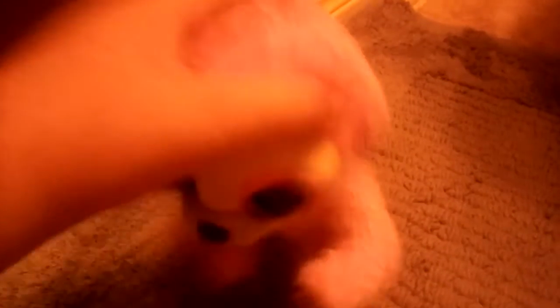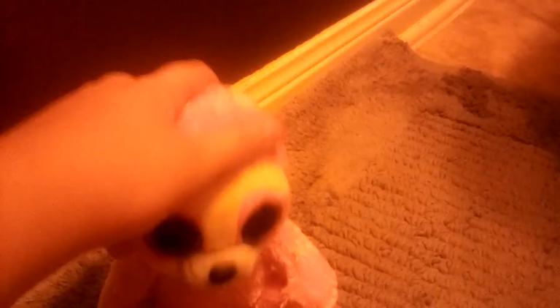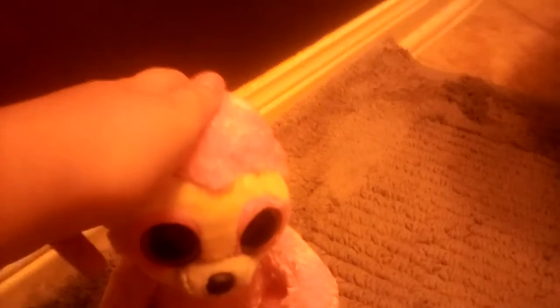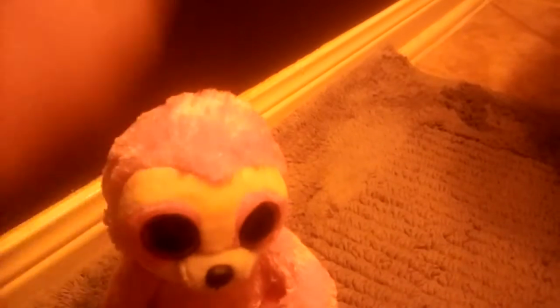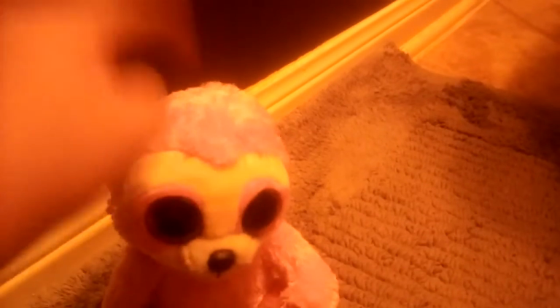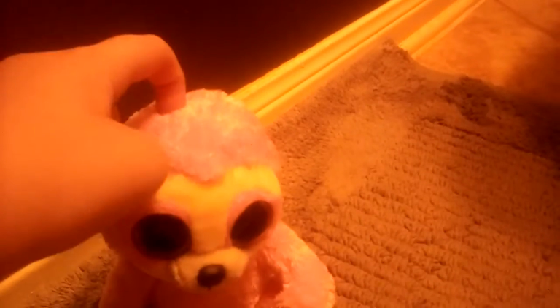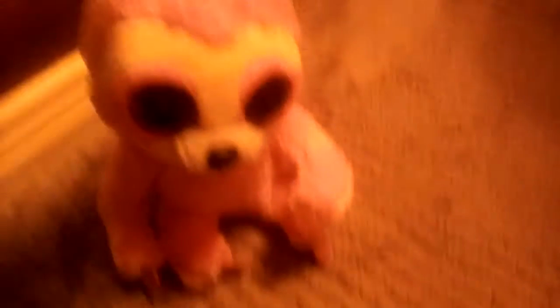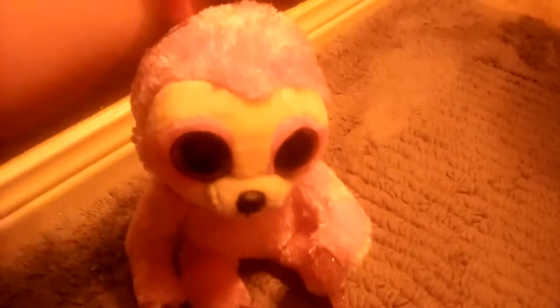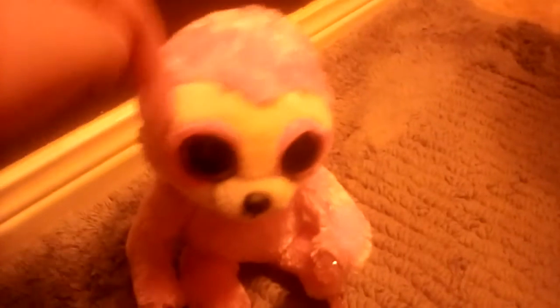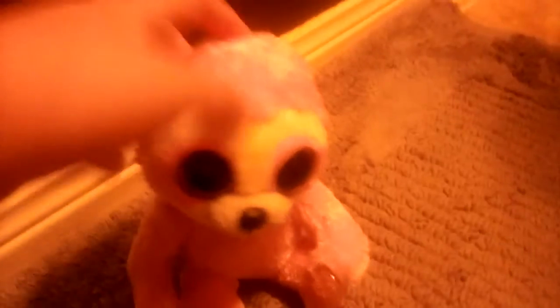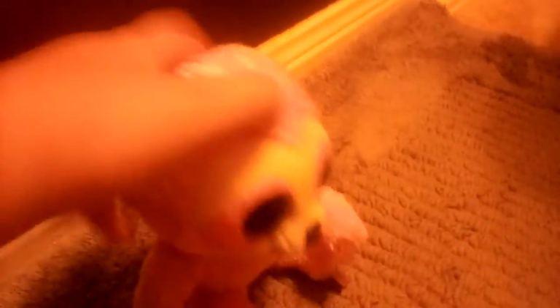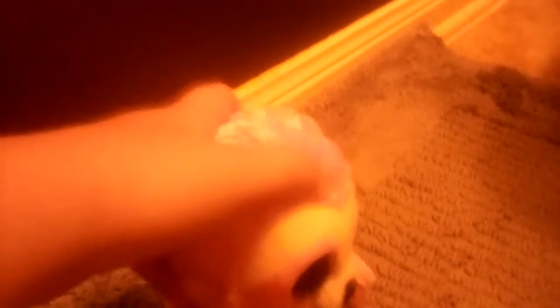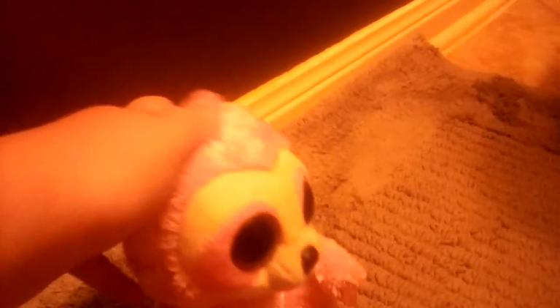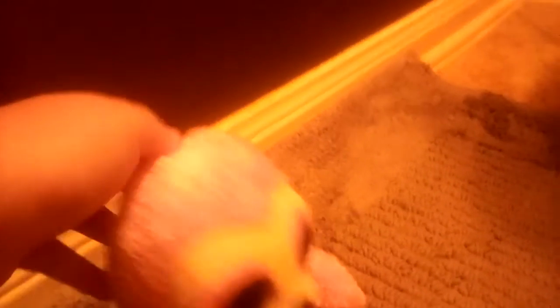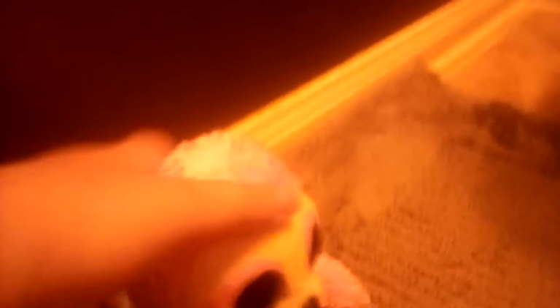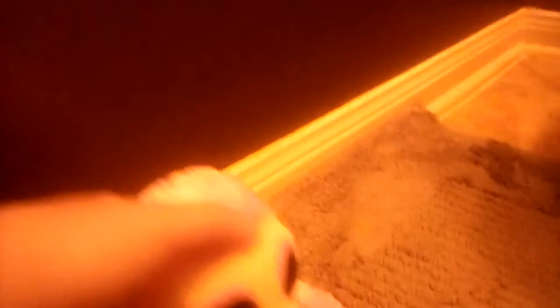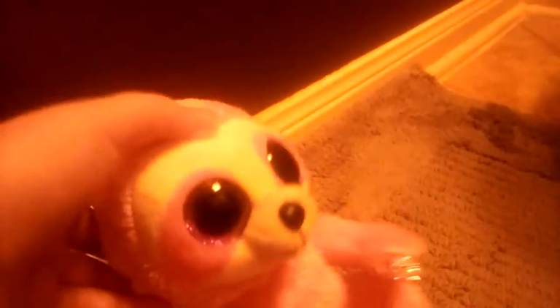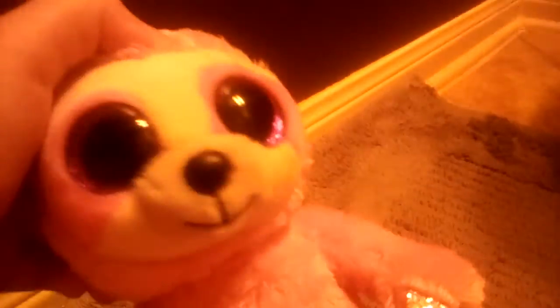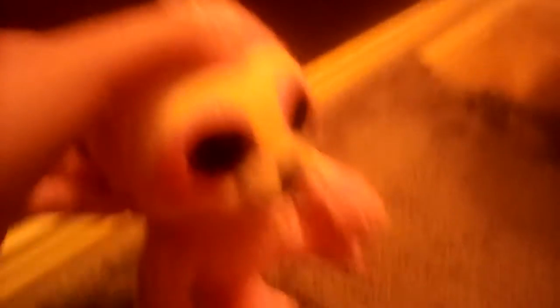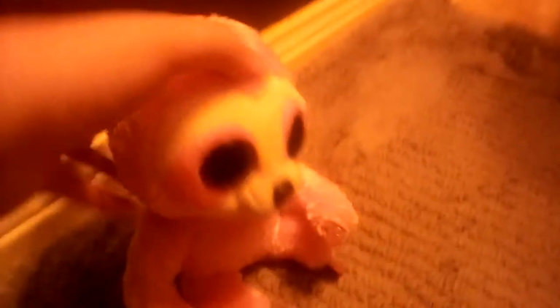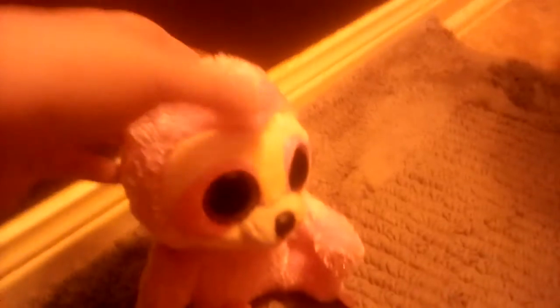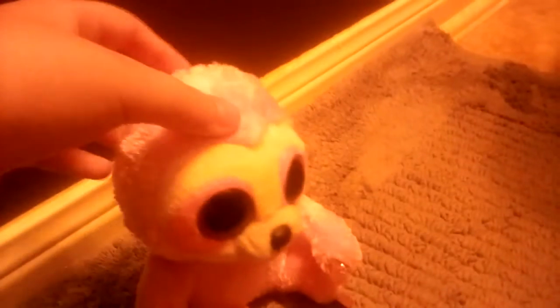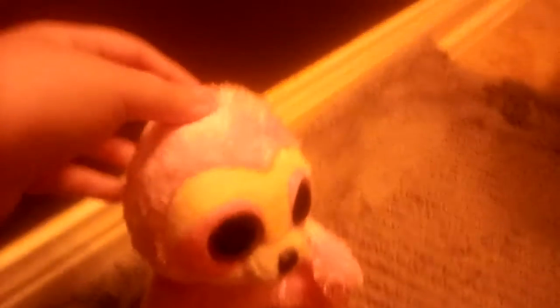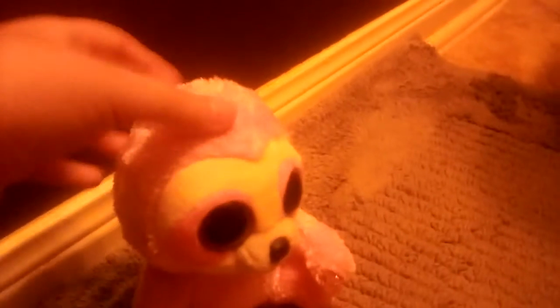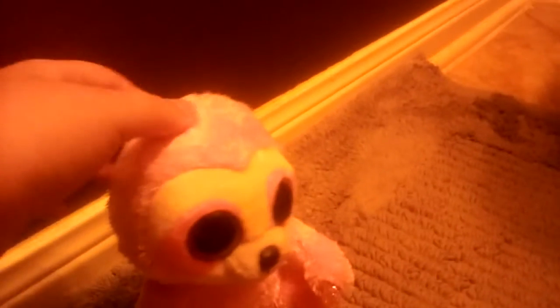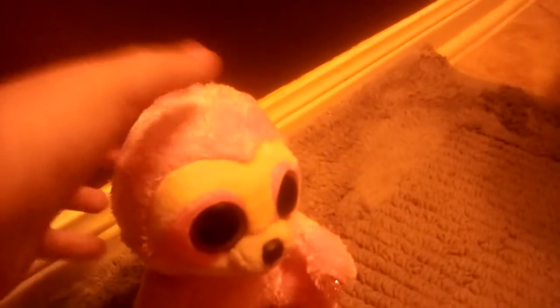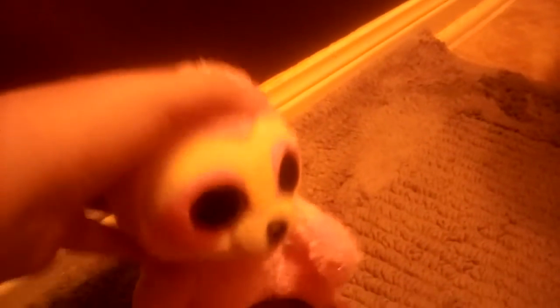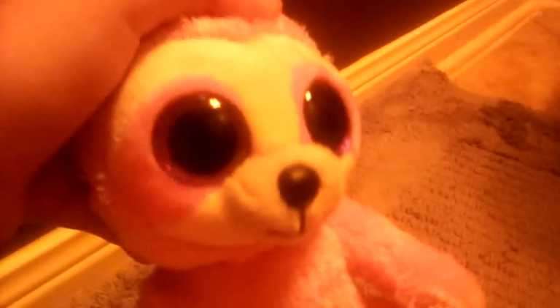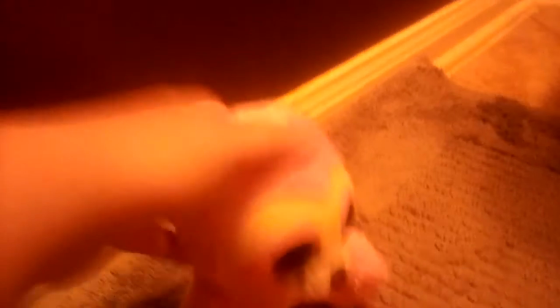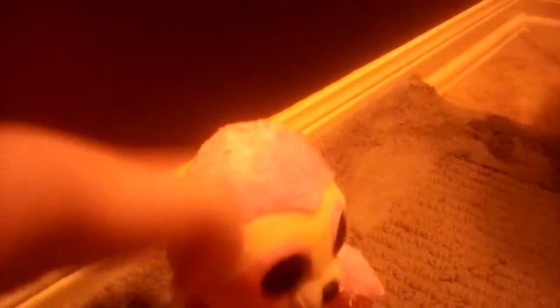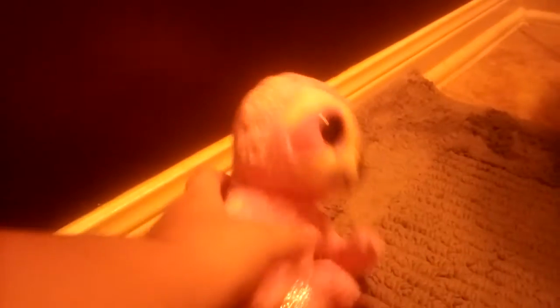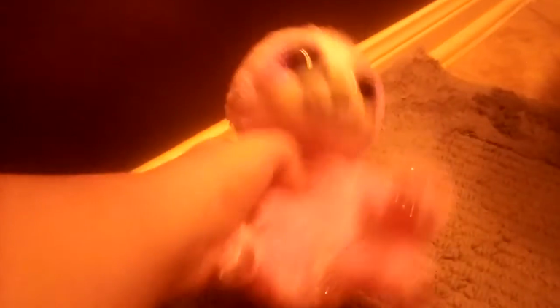But there is this really pretty sloth. It looks like this, but it has pink and purple, and I think it's called Dreamy. It looks so pretty, so I actually really want her.